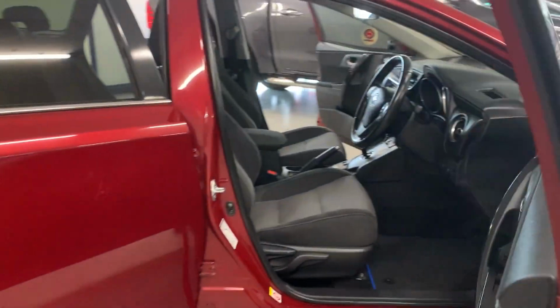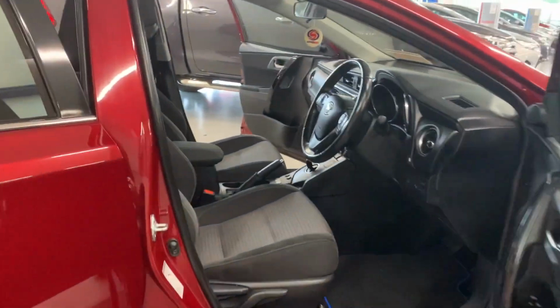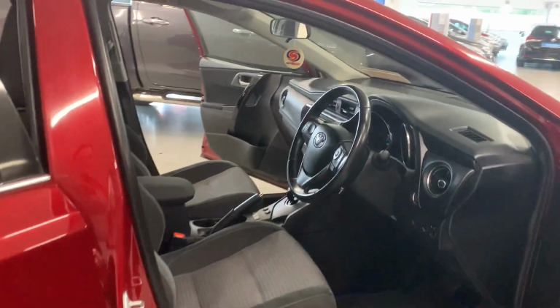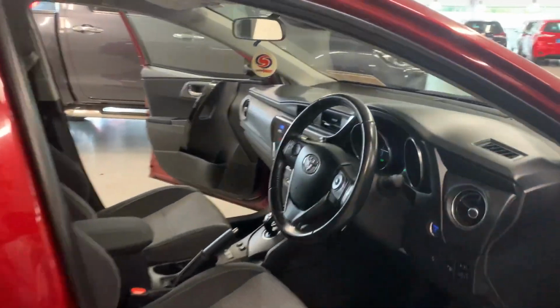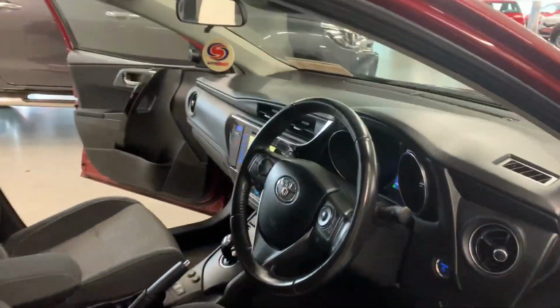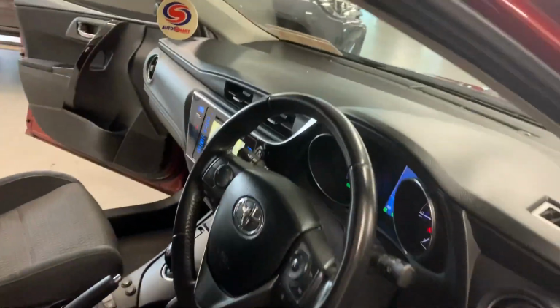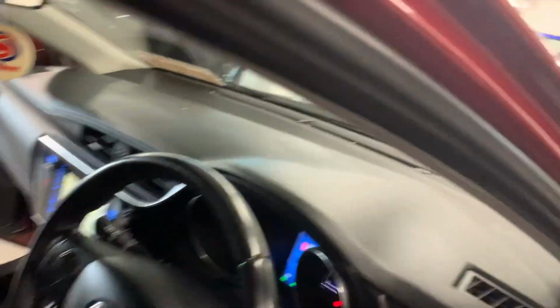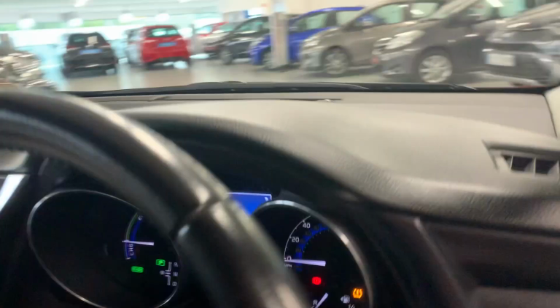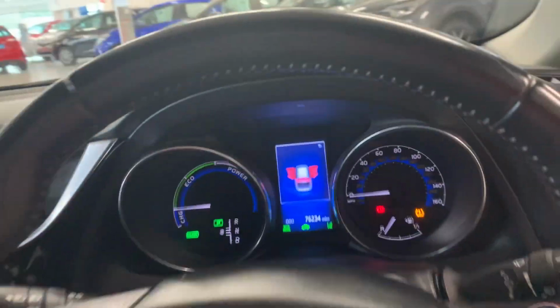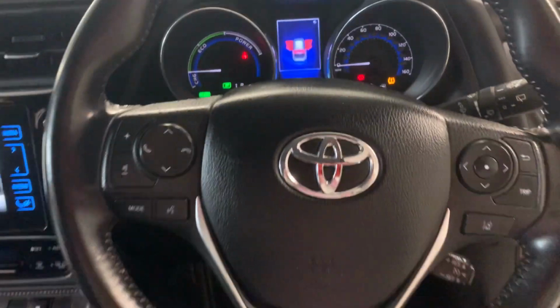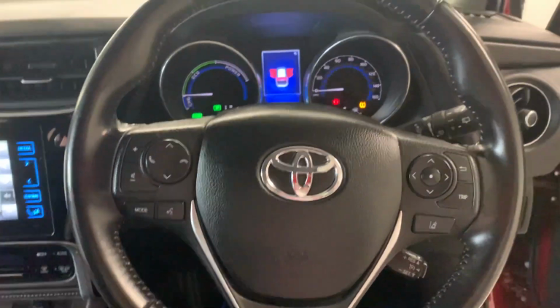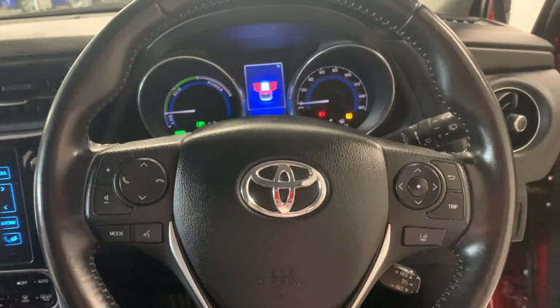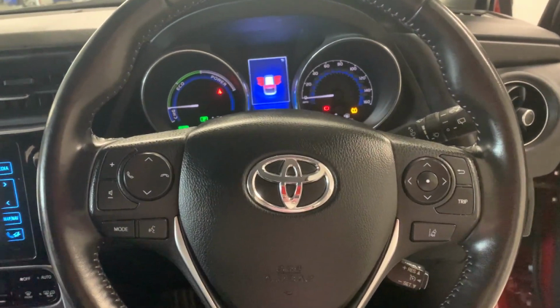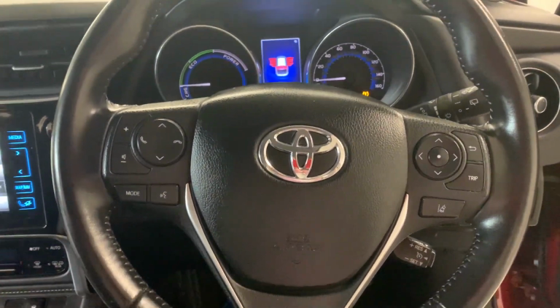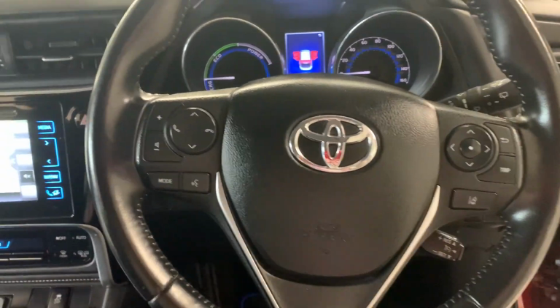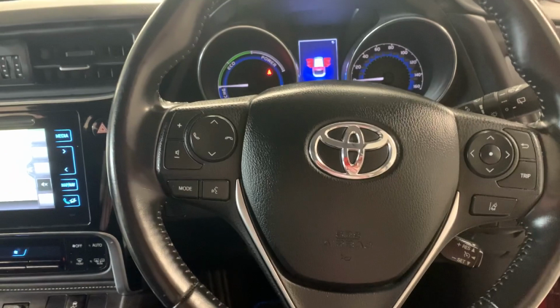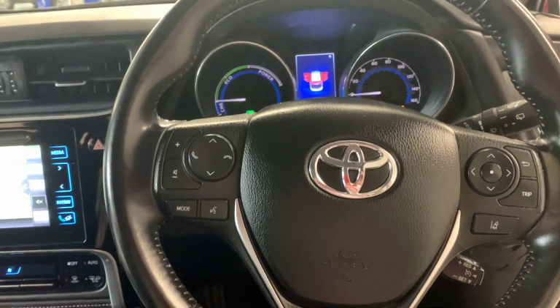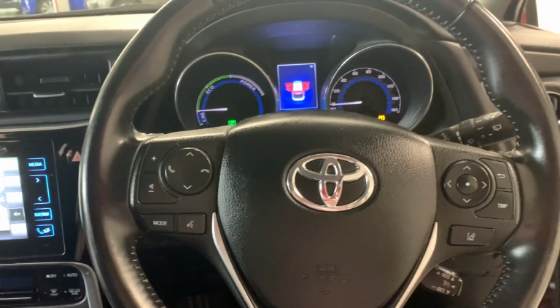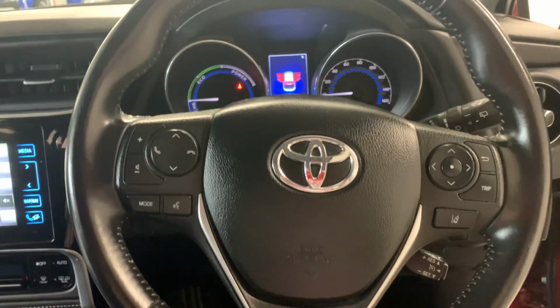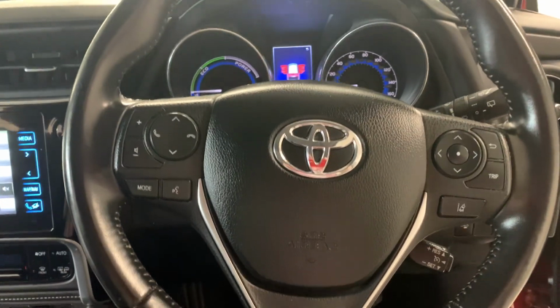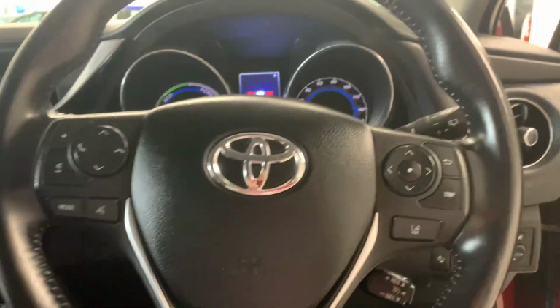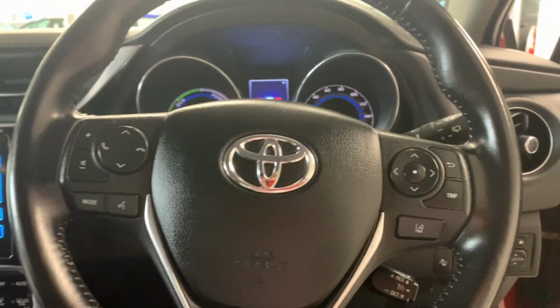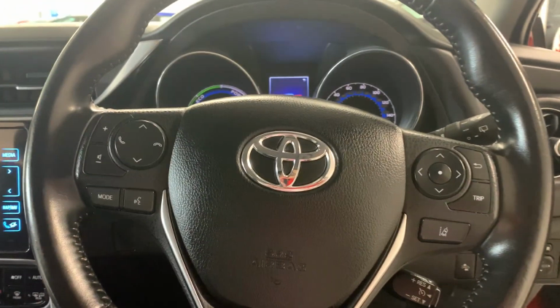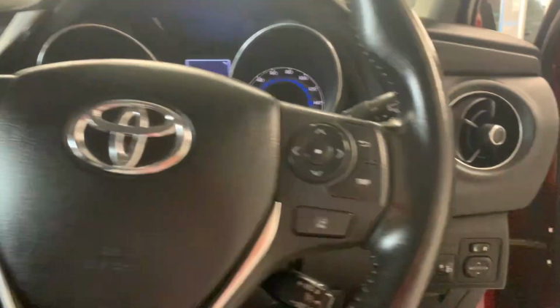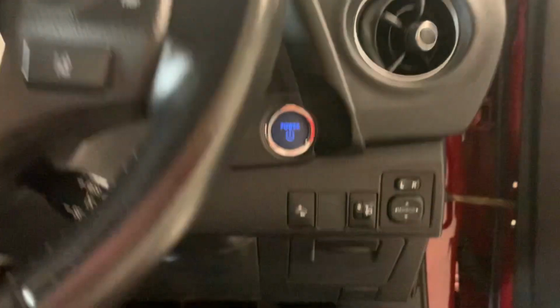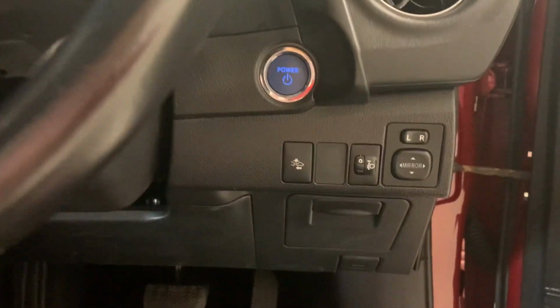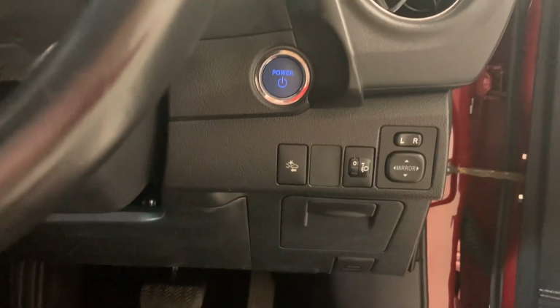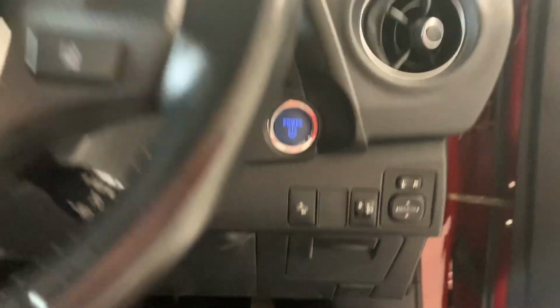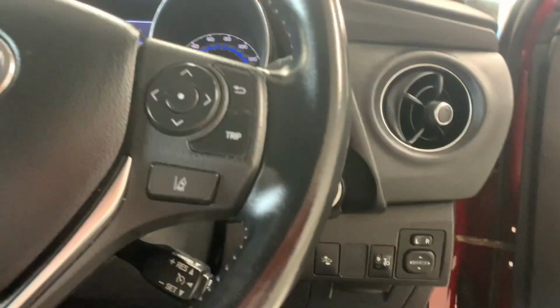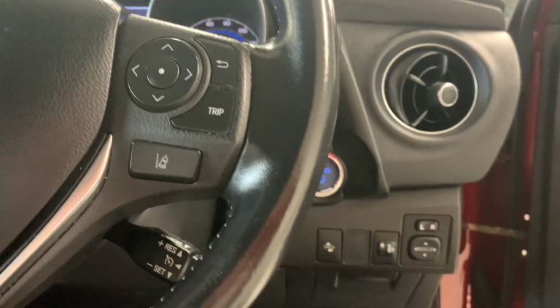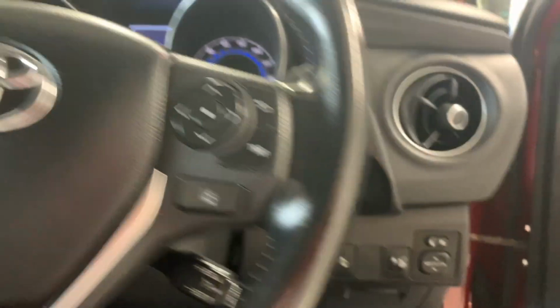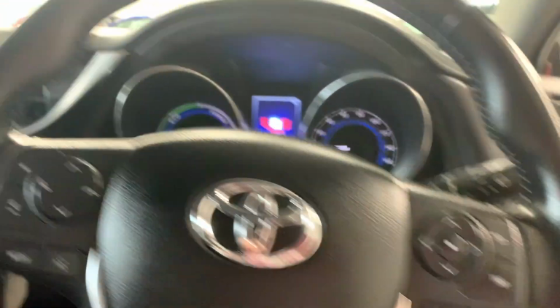Here in the interior you have a multifunction steering wheel, cruise control, Bluetooth, and lane departure alert. It also has a pre-collision system and a push button start.